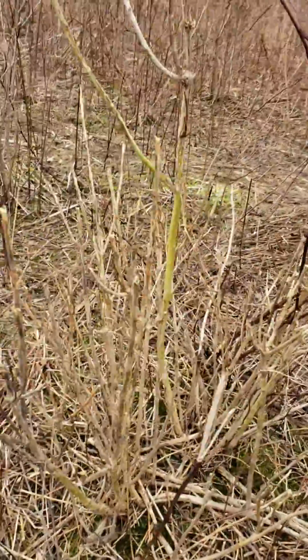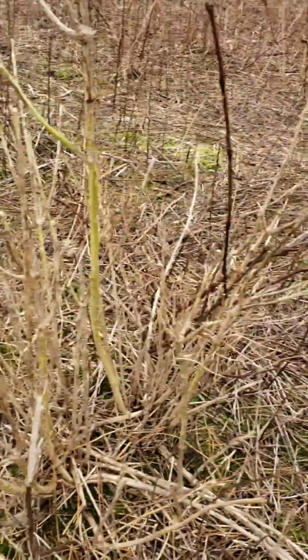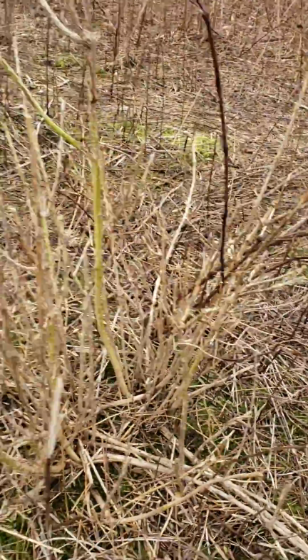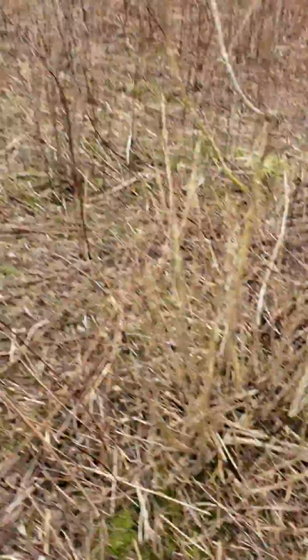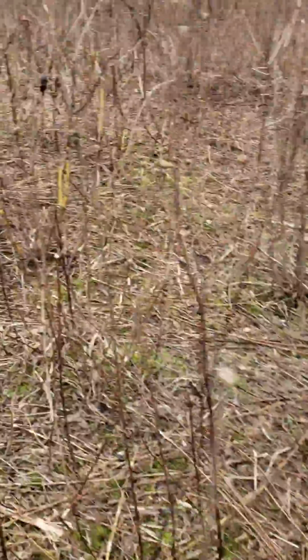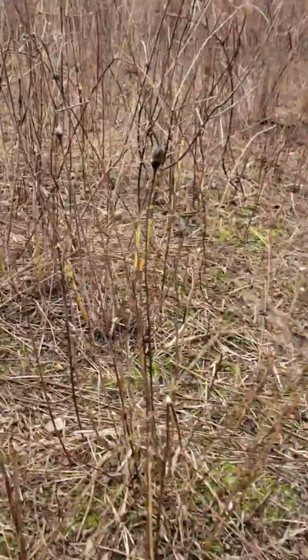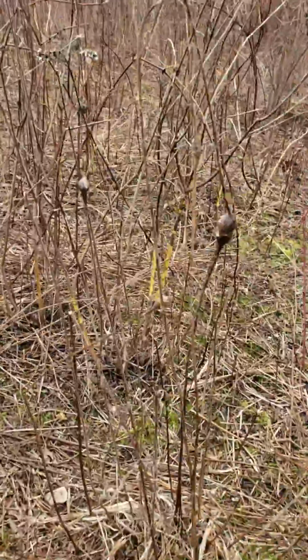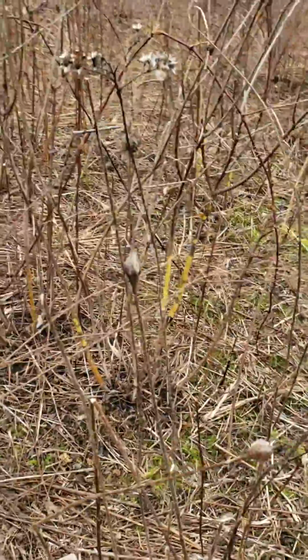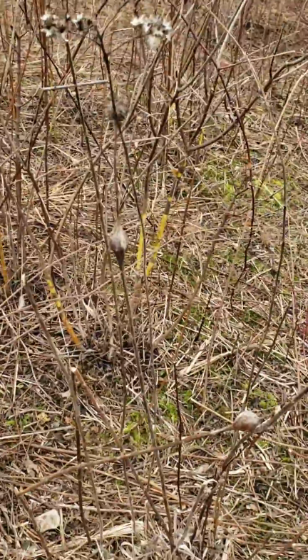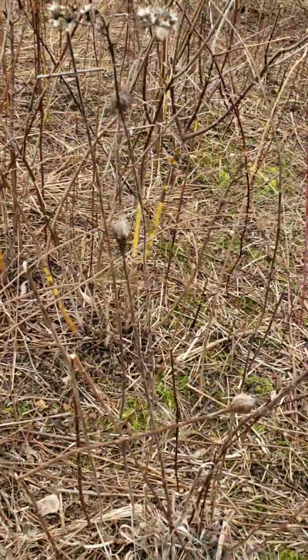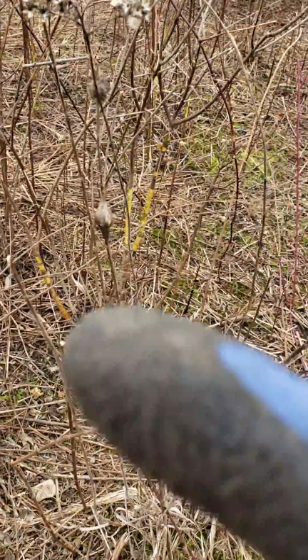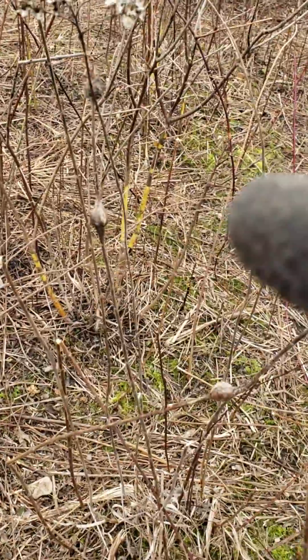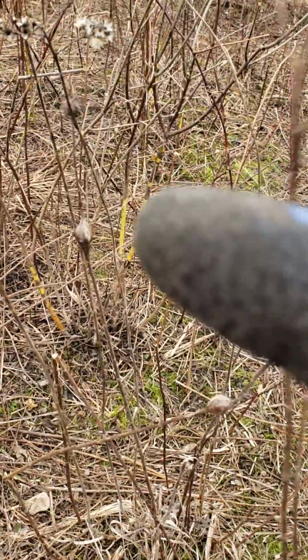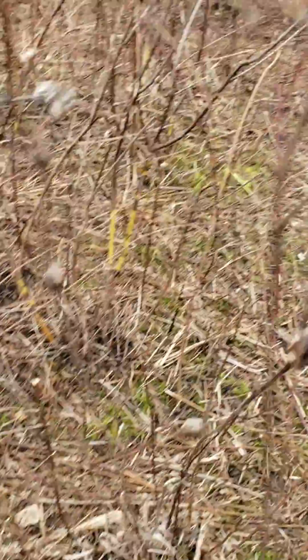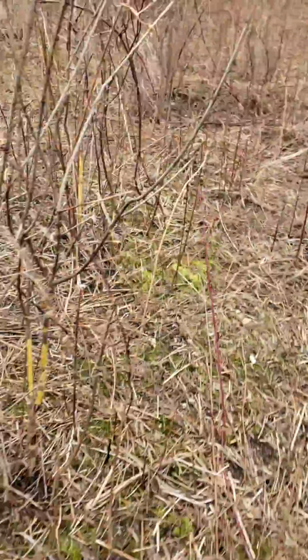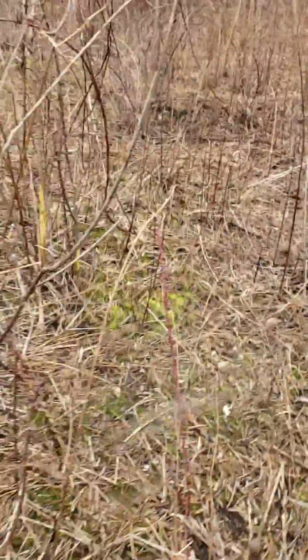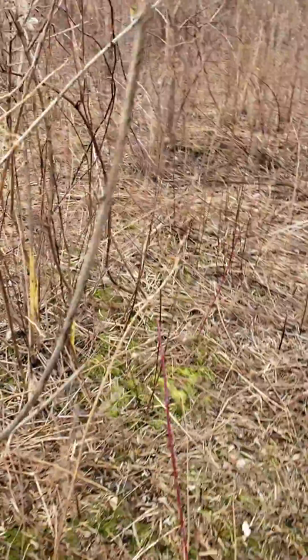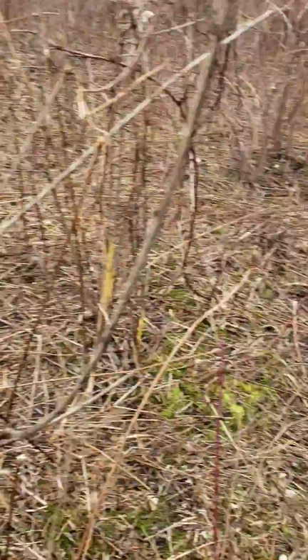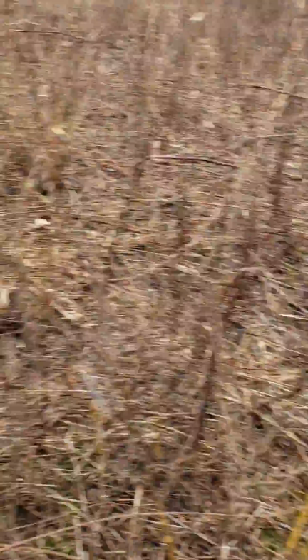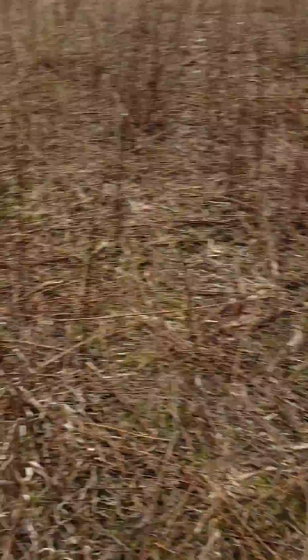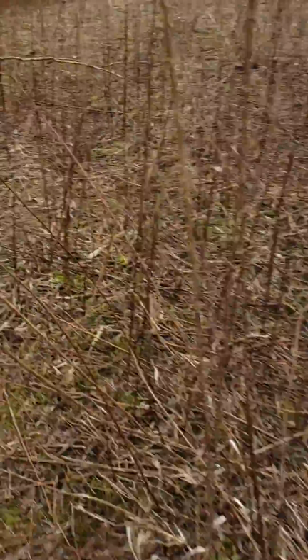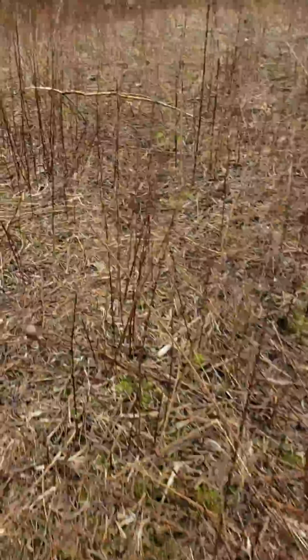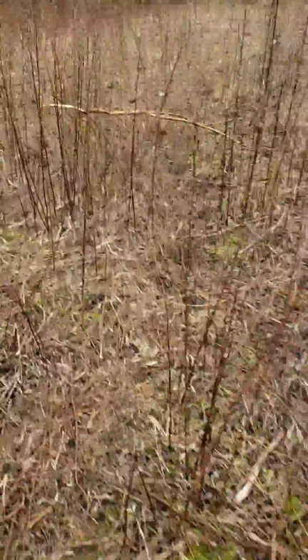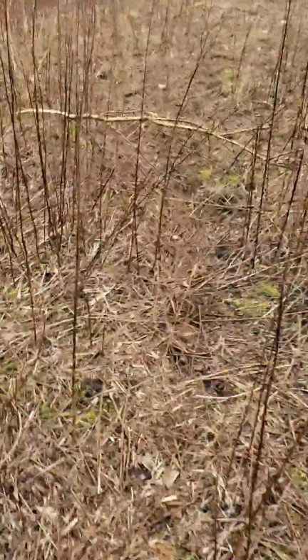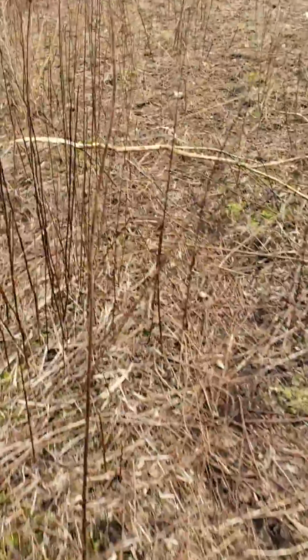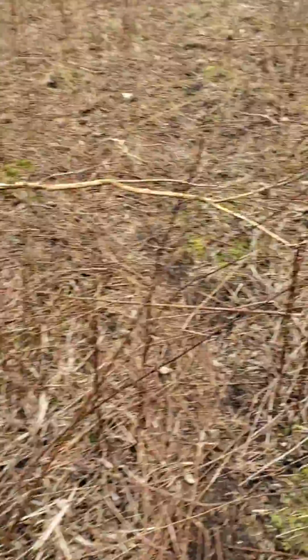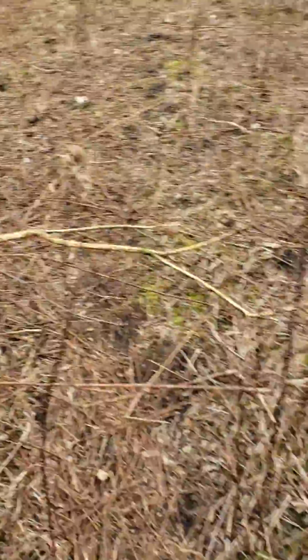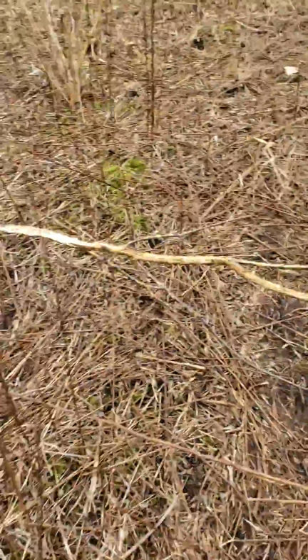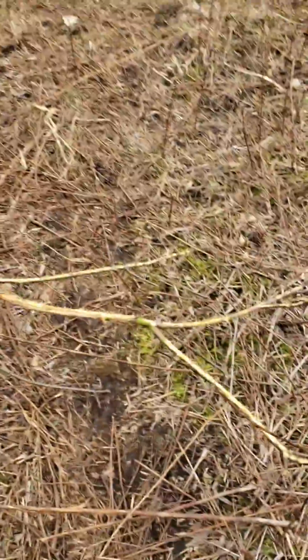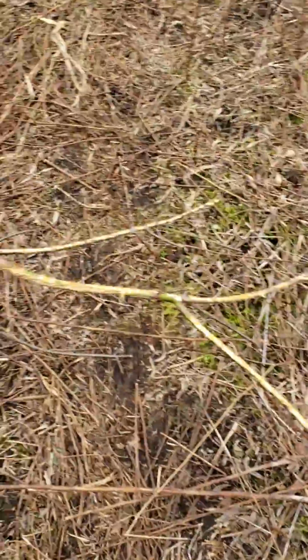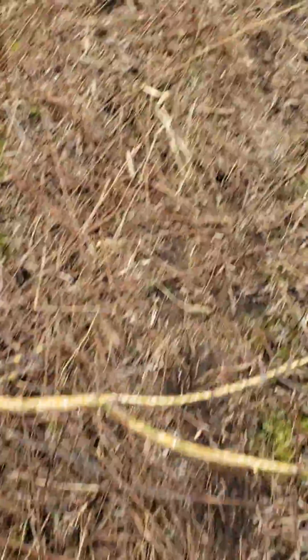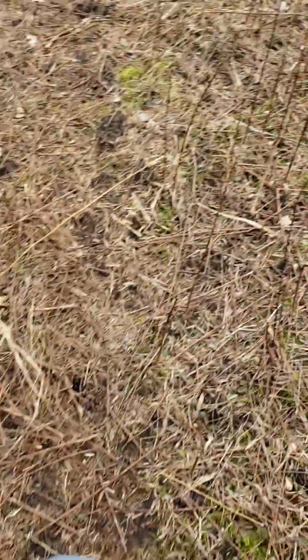Another girdling here. Some buckthorn, smaller buckthorn again — you can kind of see the bark on that. And then here are some branches that people are throwing in, cutting down. As you can see, they chewed that up pretty good.